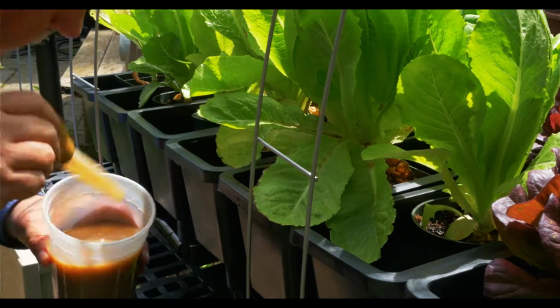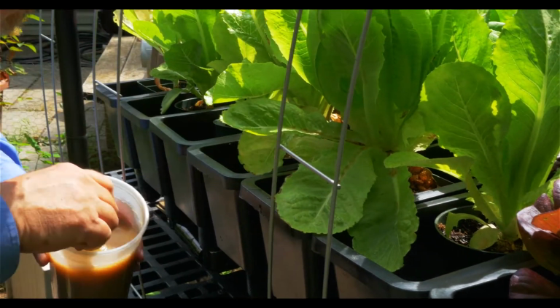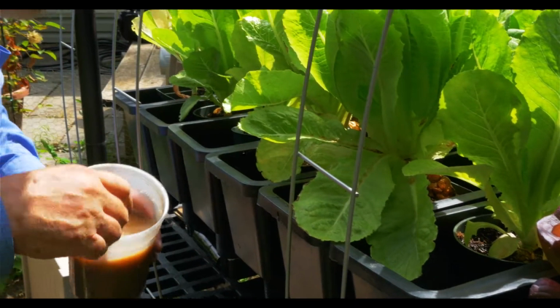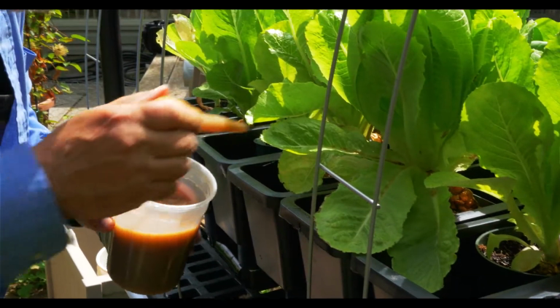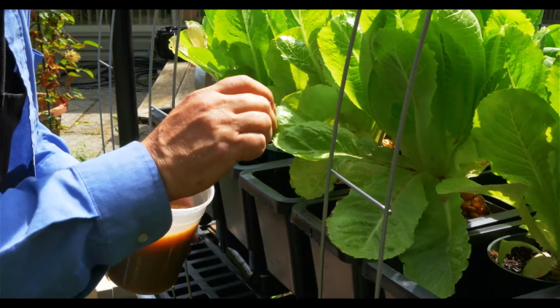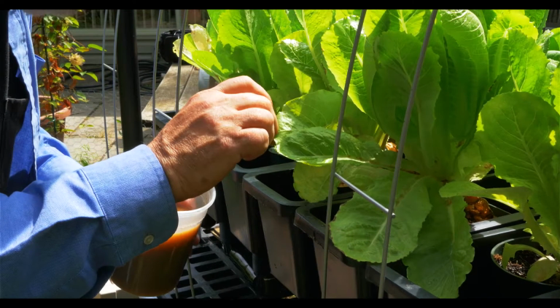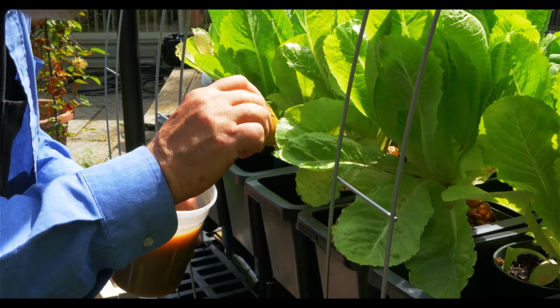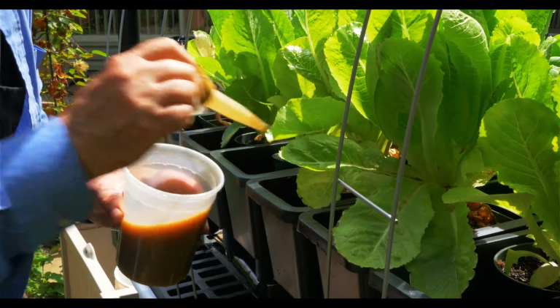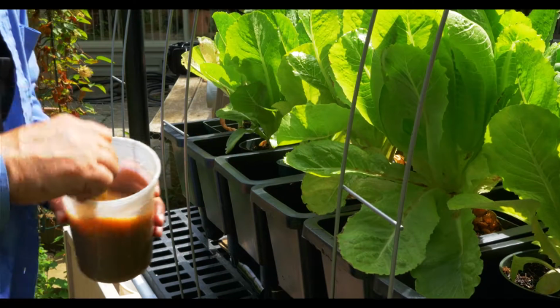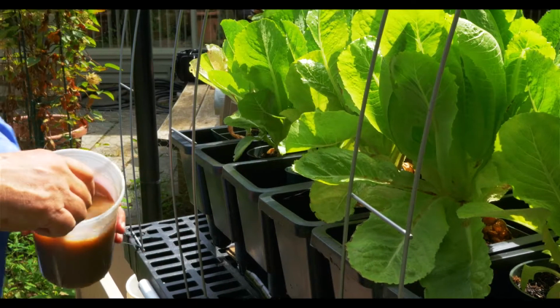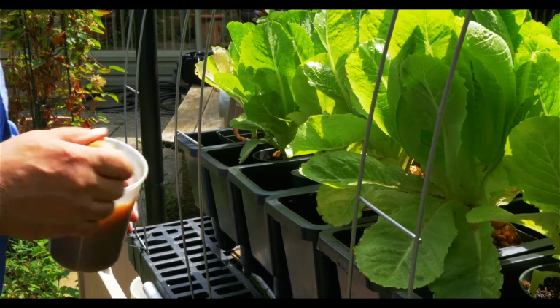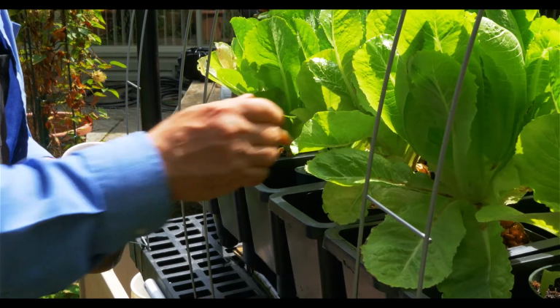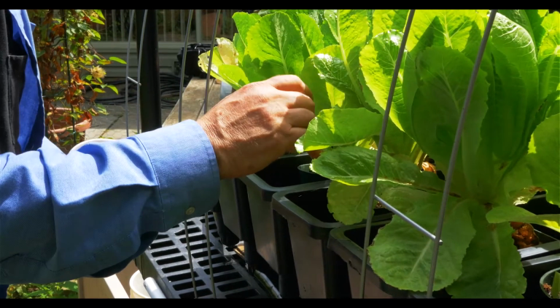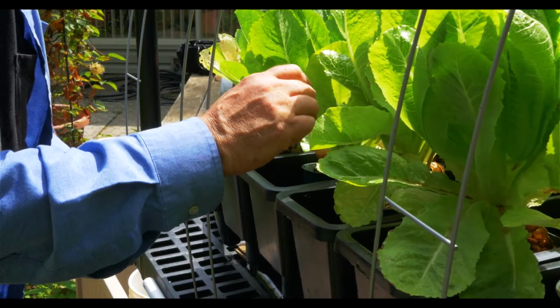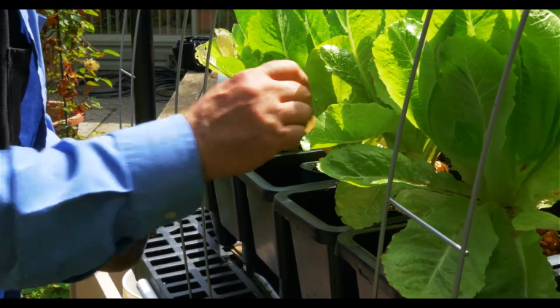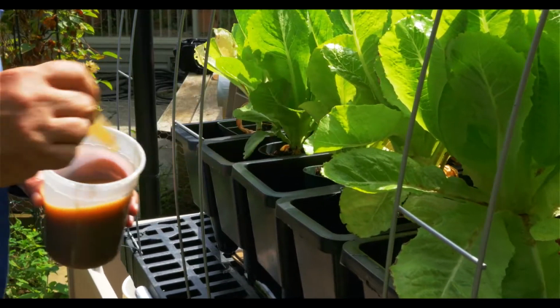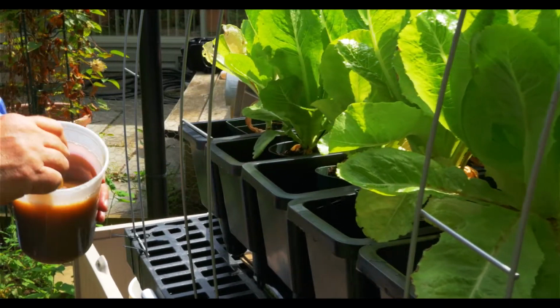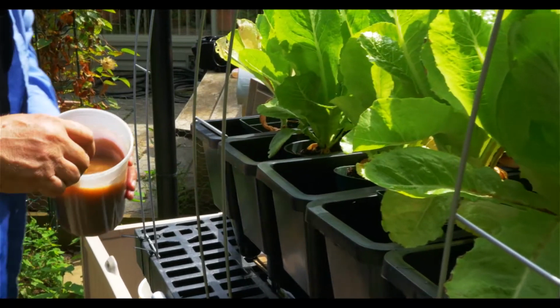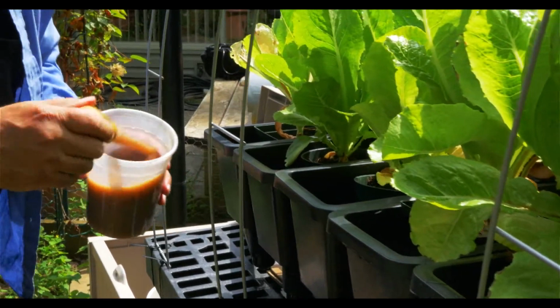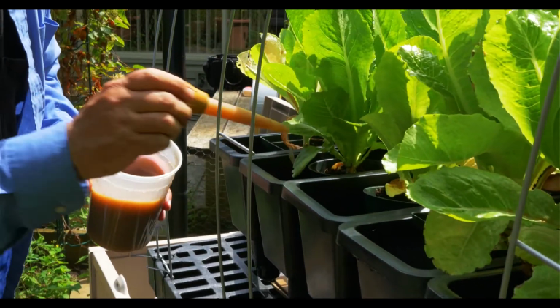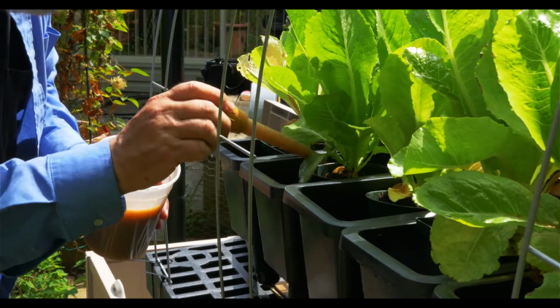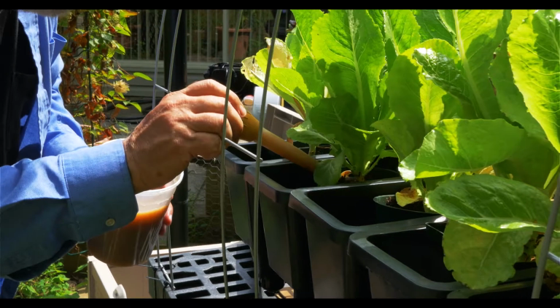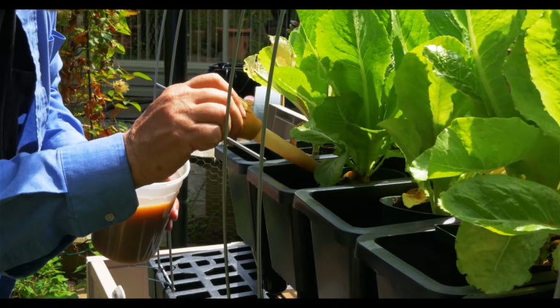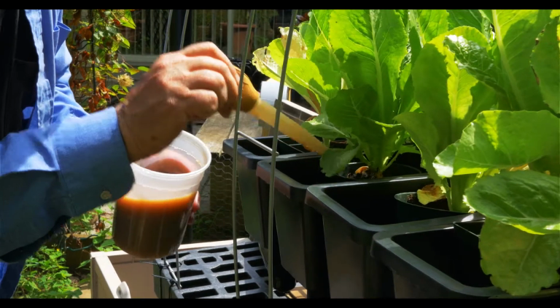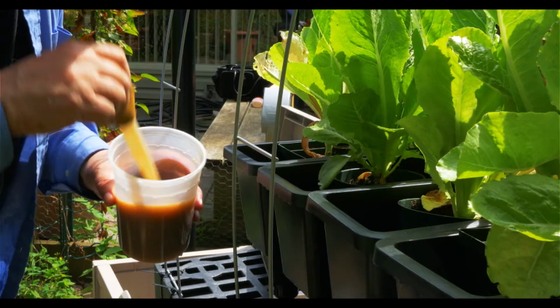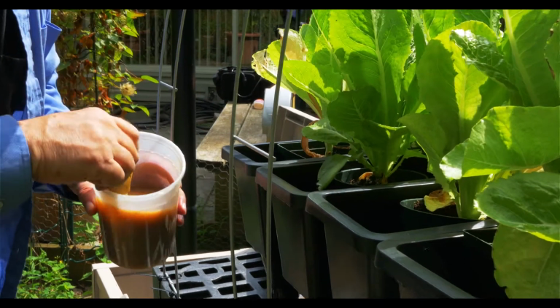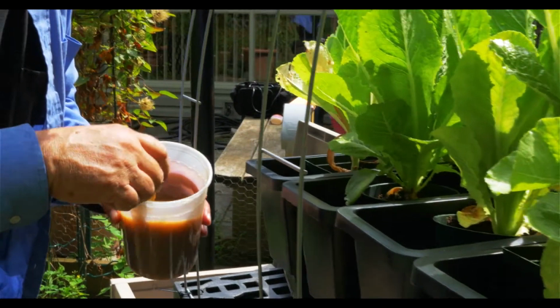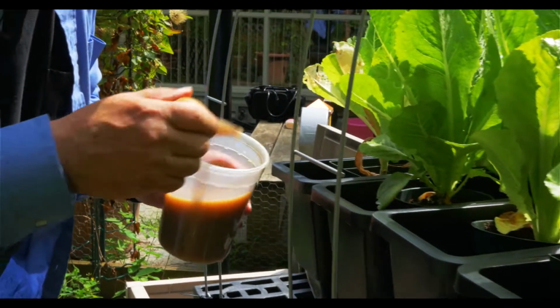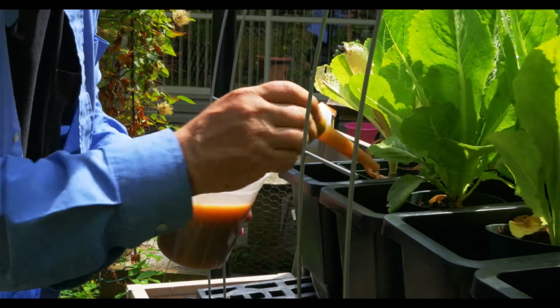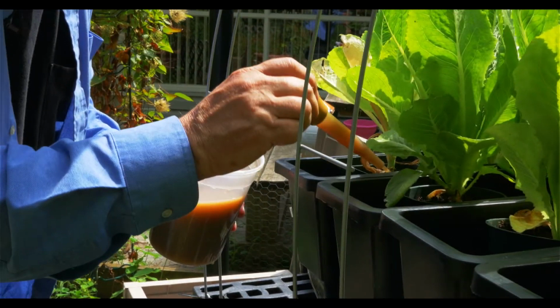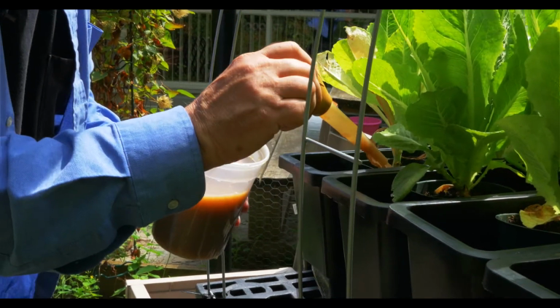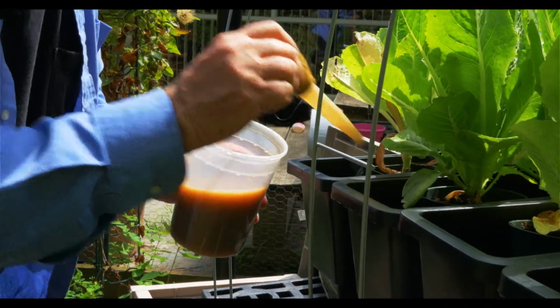It's convenient that this particular dispenser delivers one ounce, or one shot, and that's worked out very well.